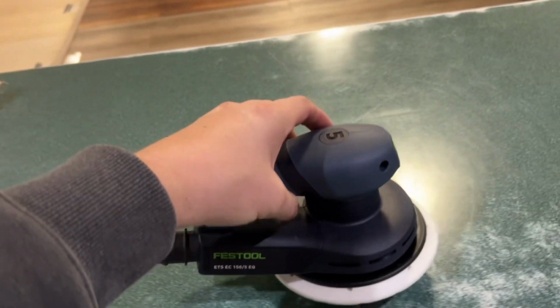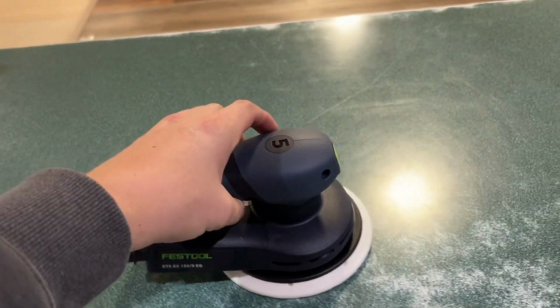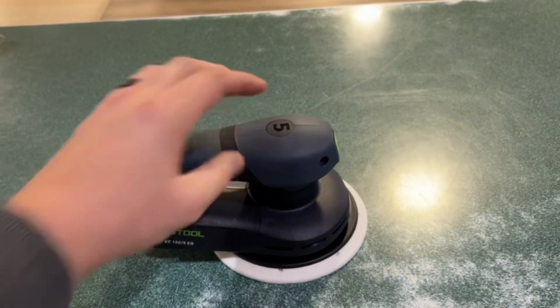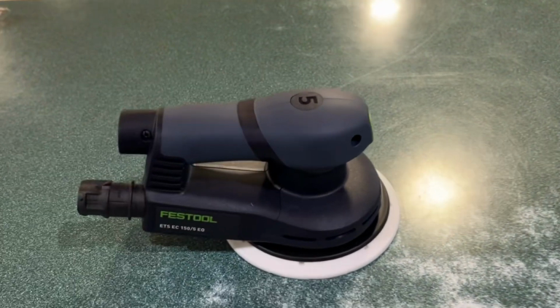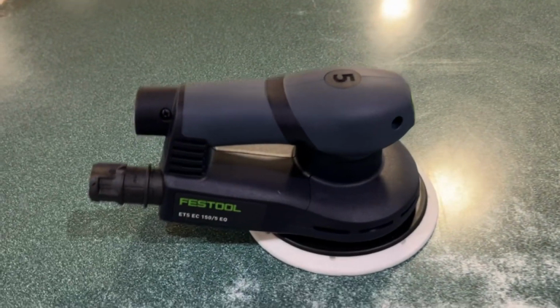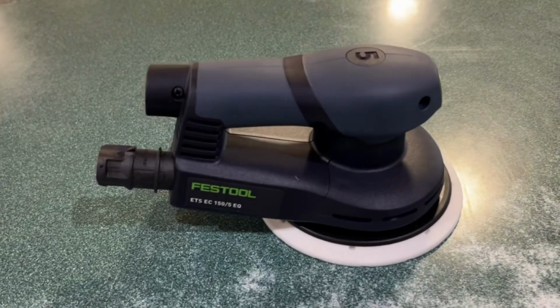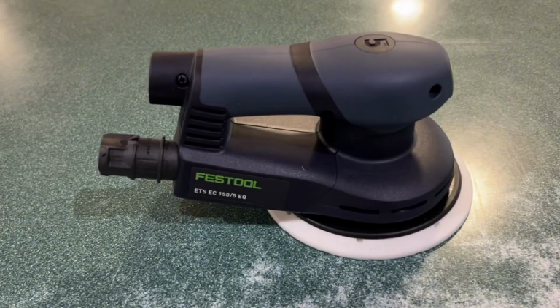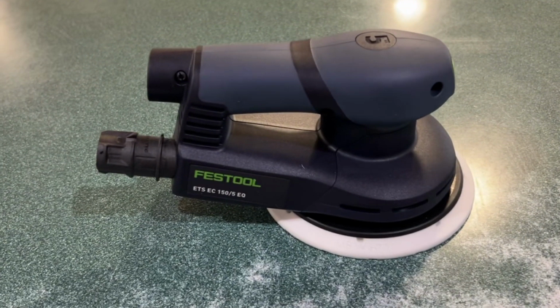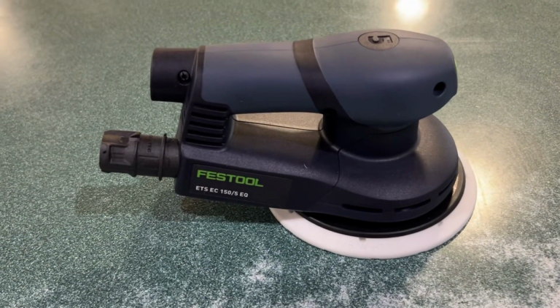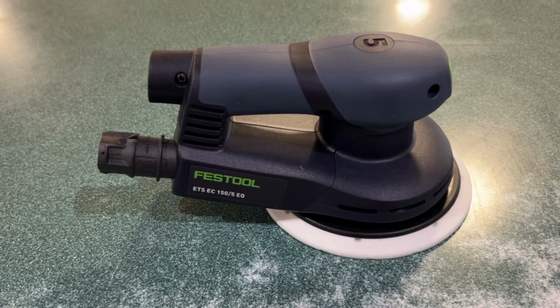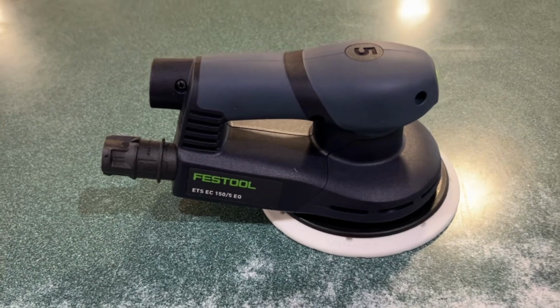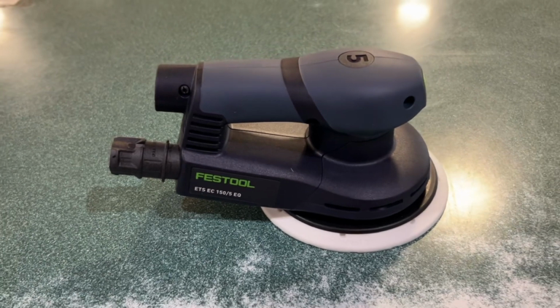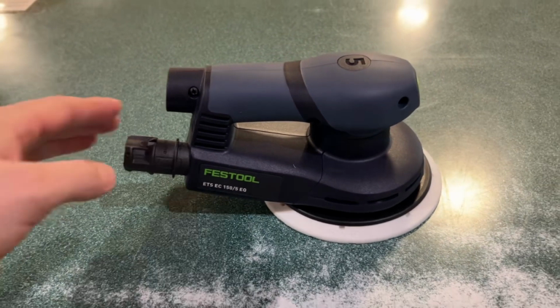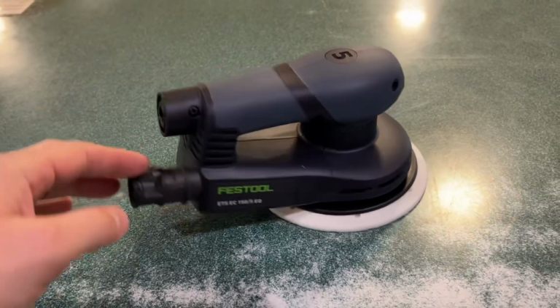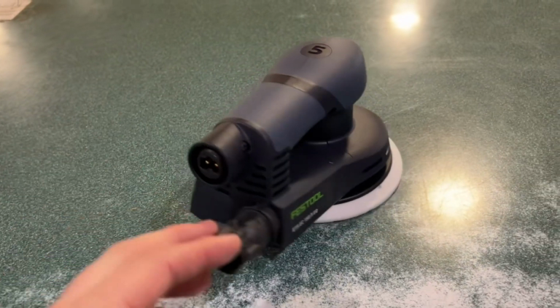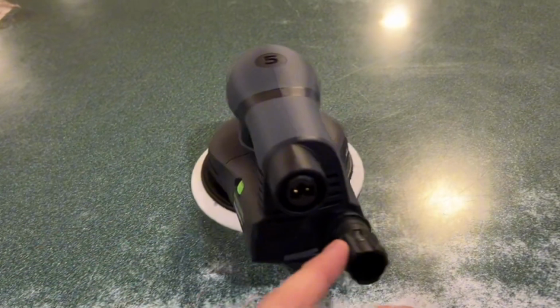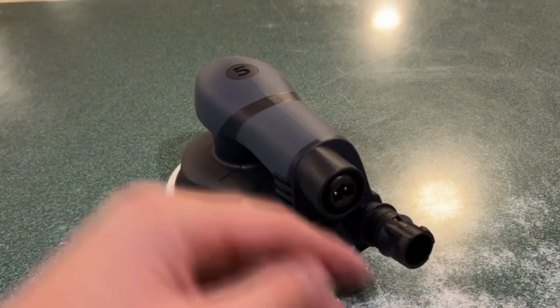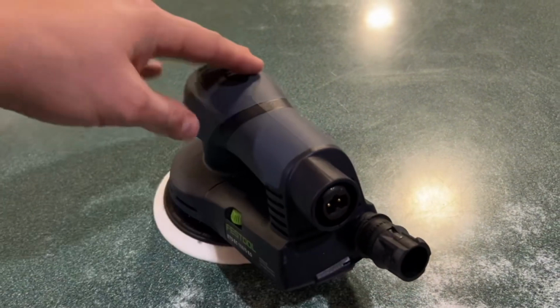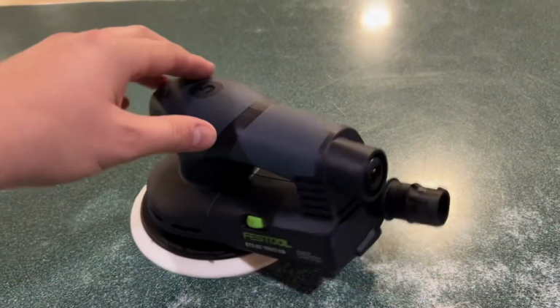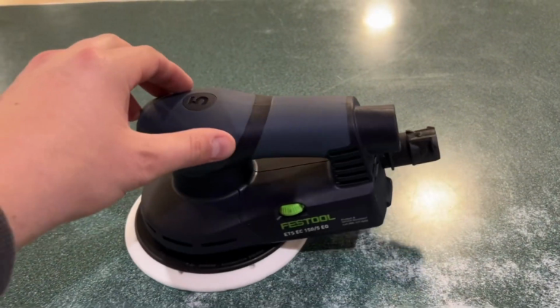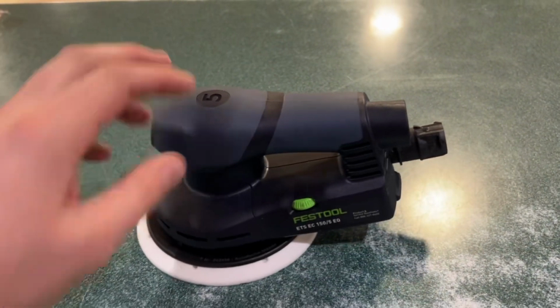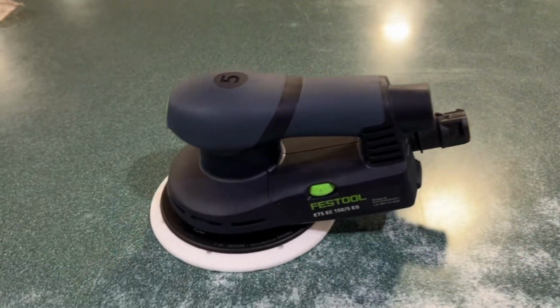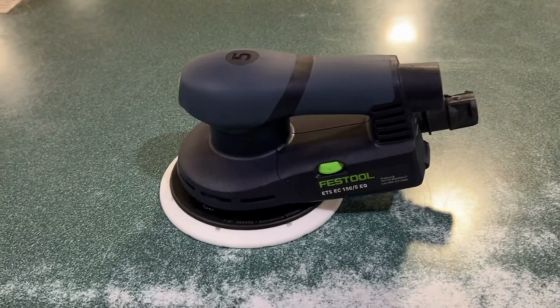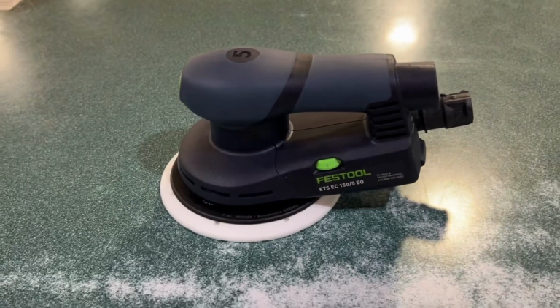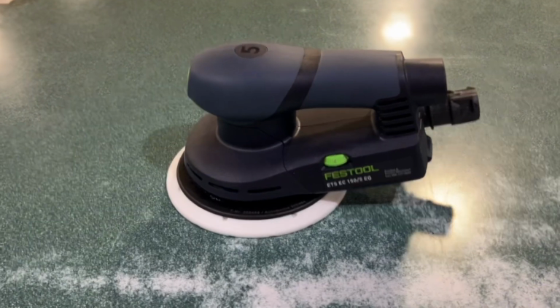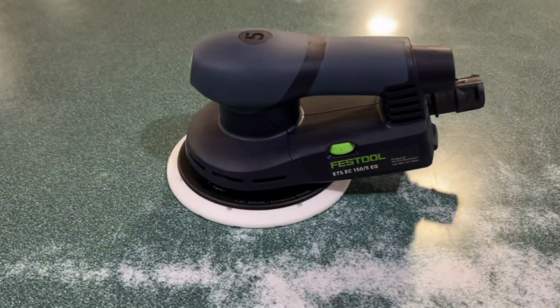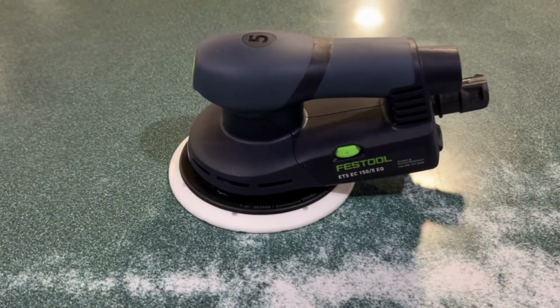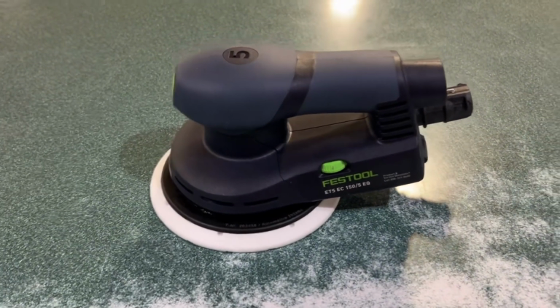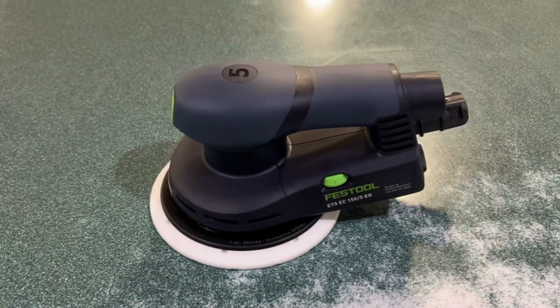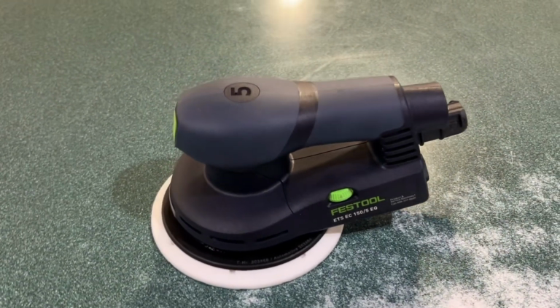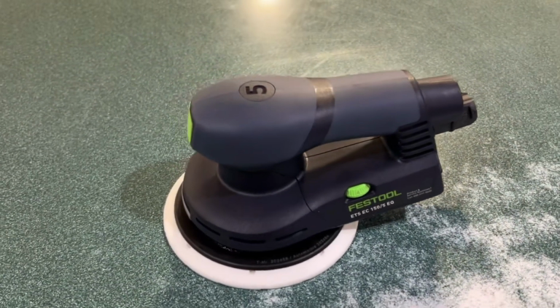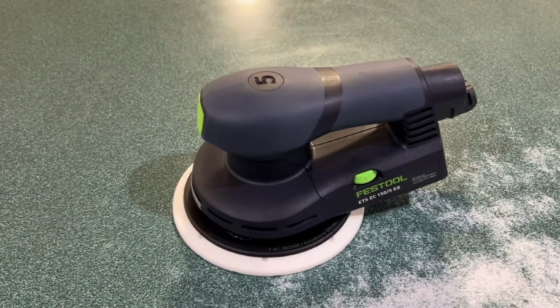We absolutely love this one, and we love that it contains a constant speed. It's just a great sander to have in your lineup of tools in your garage.